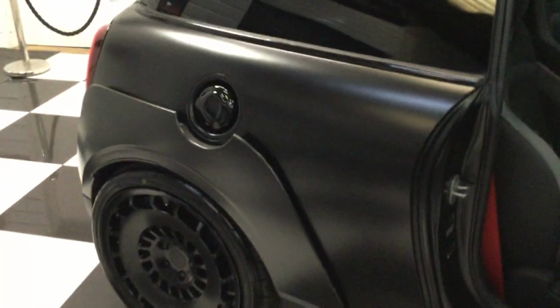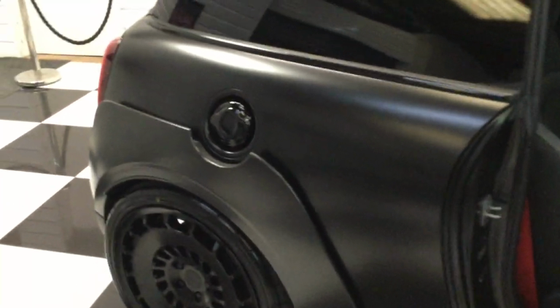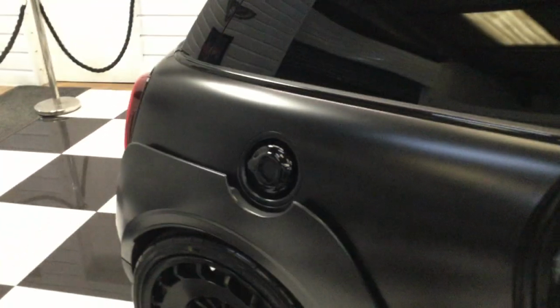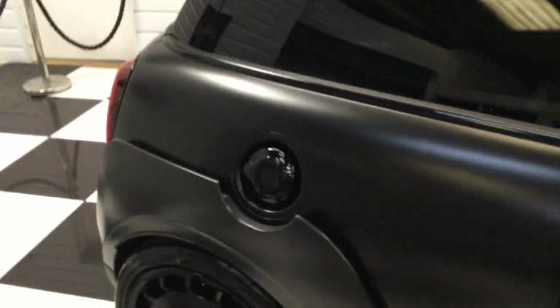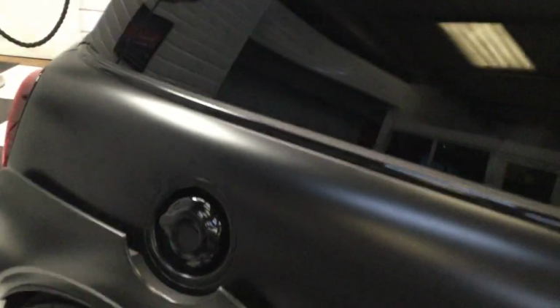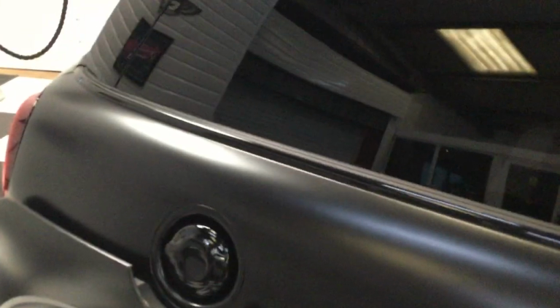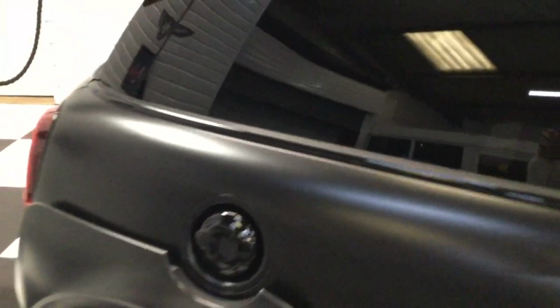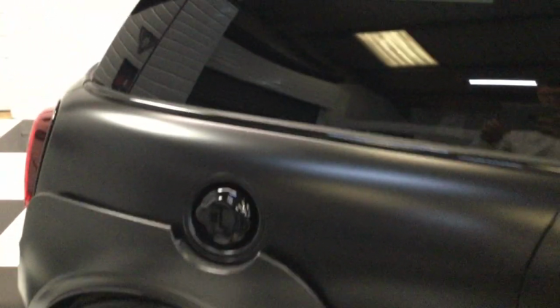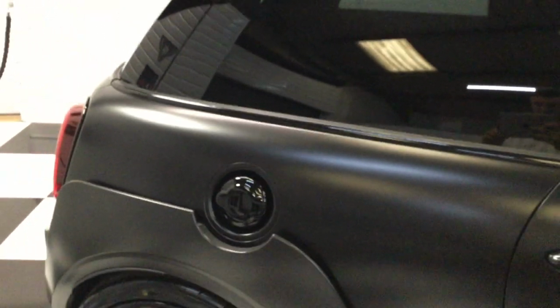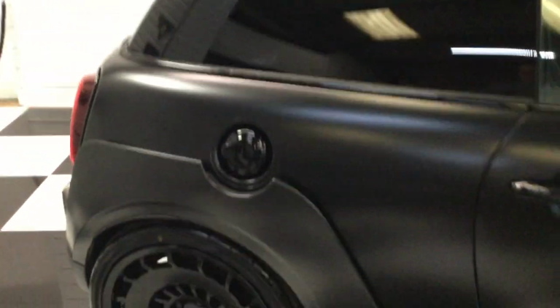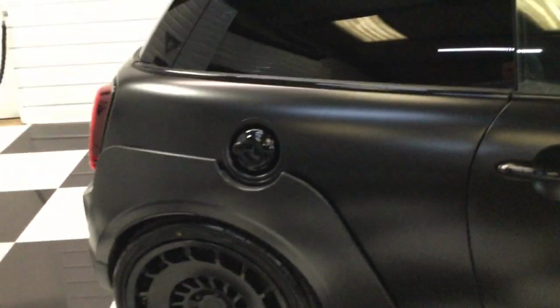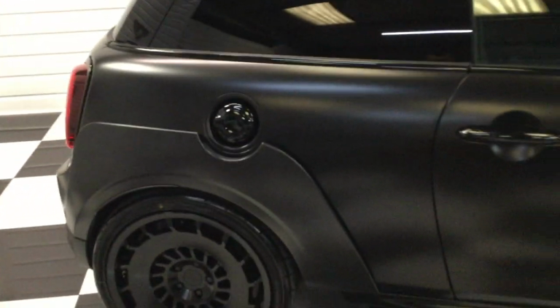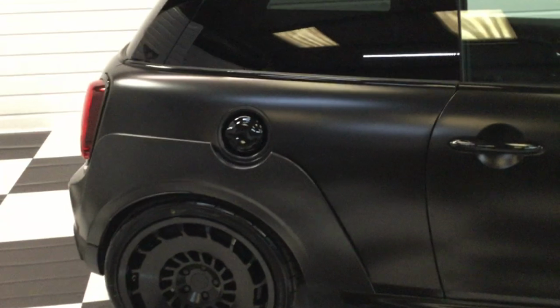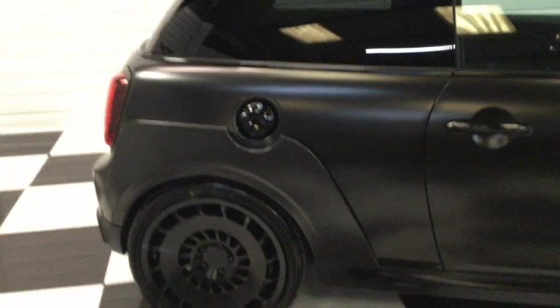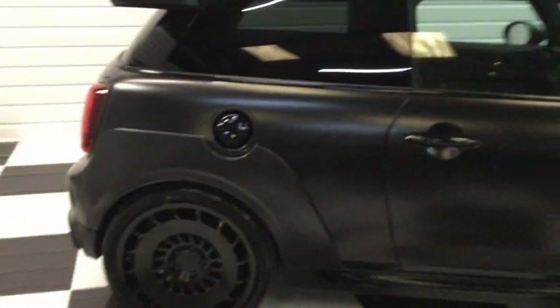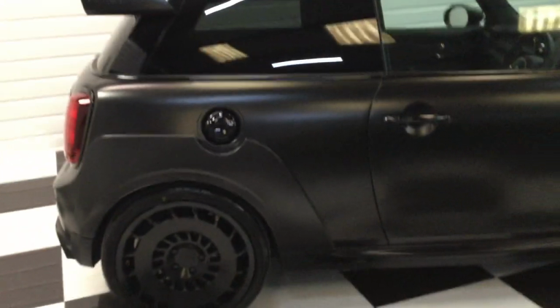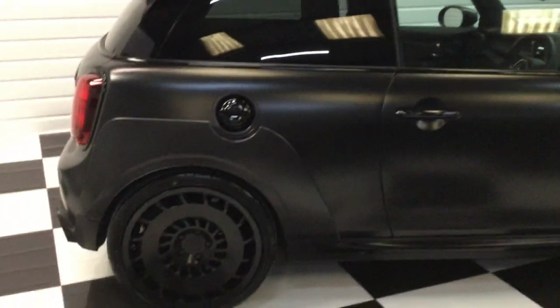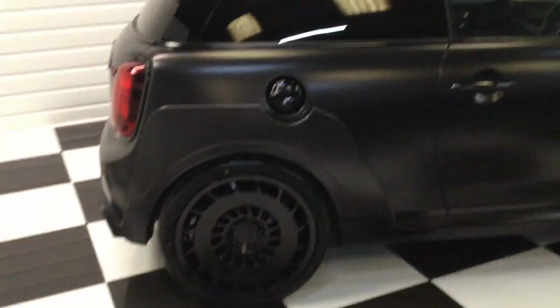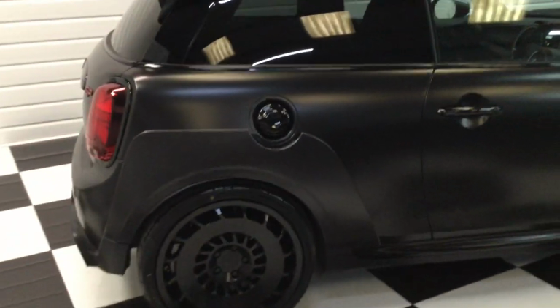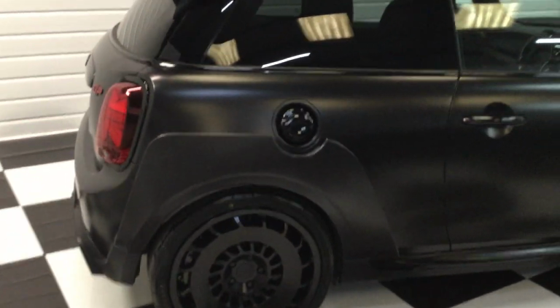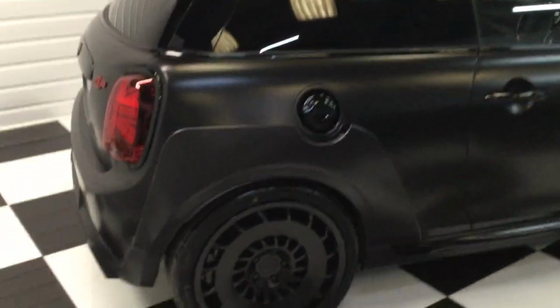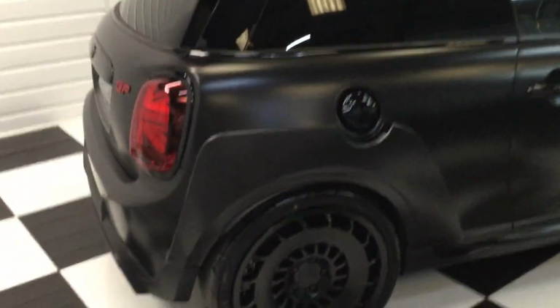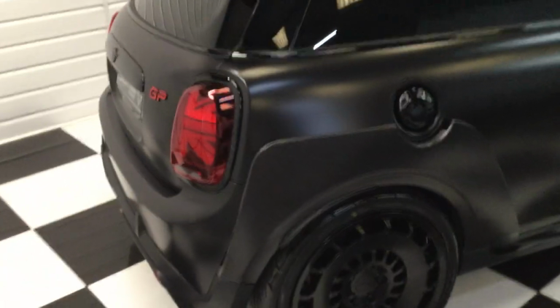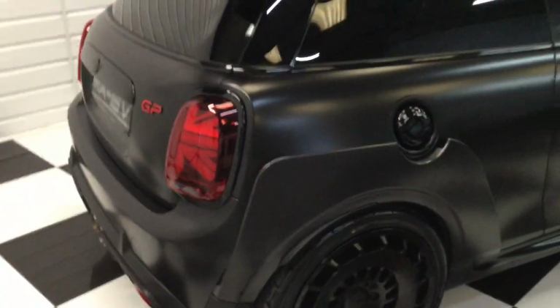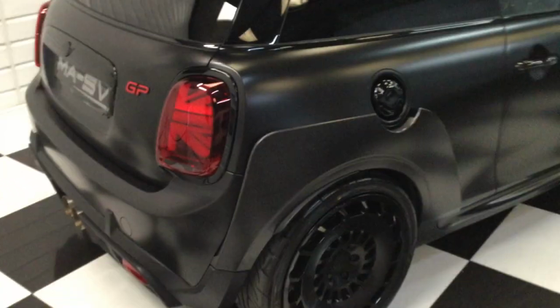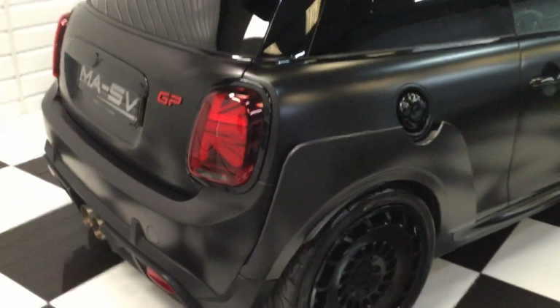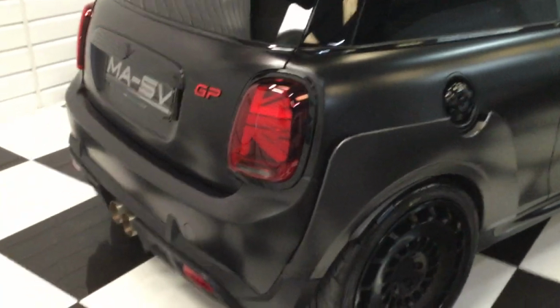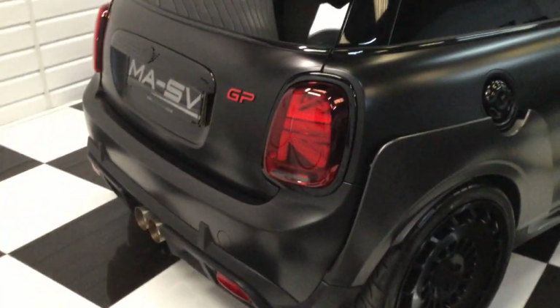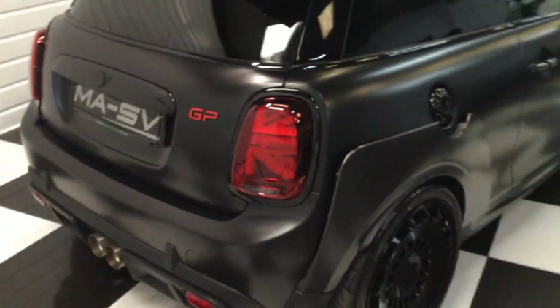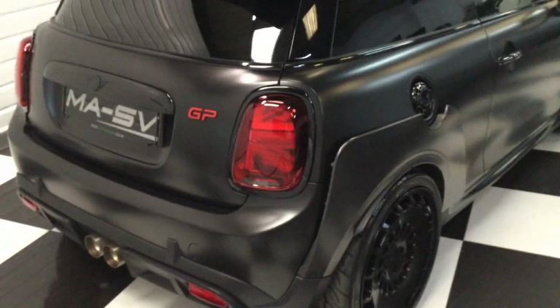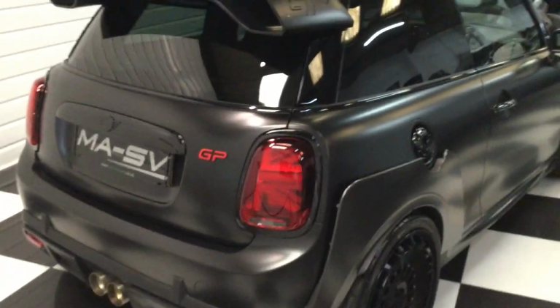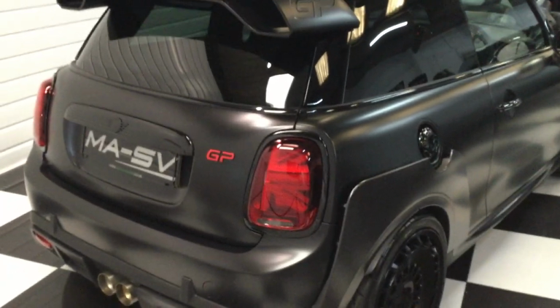If you're after something a little bit different rather than the standard Mini GP, this is the one for you. It really is a lovely car.